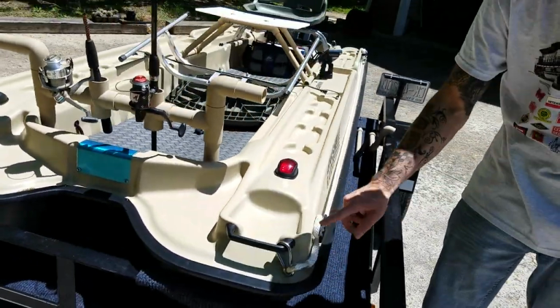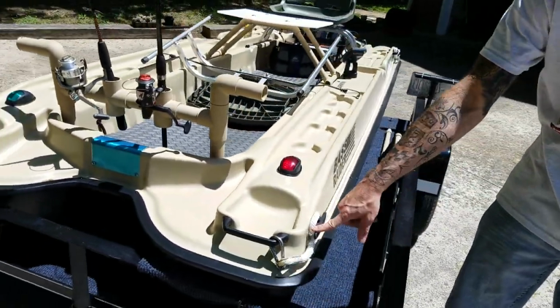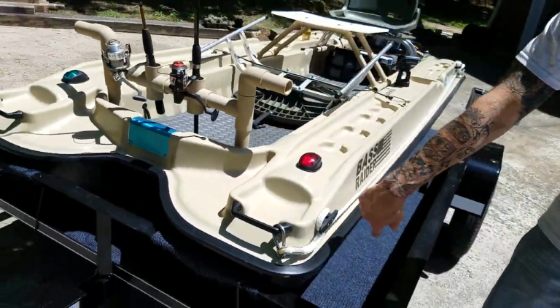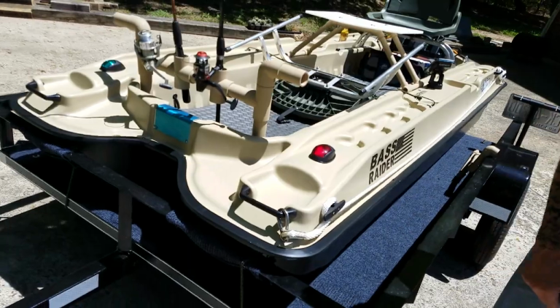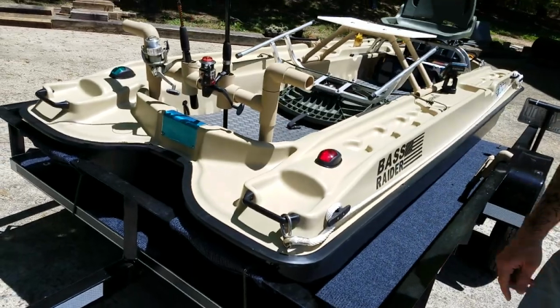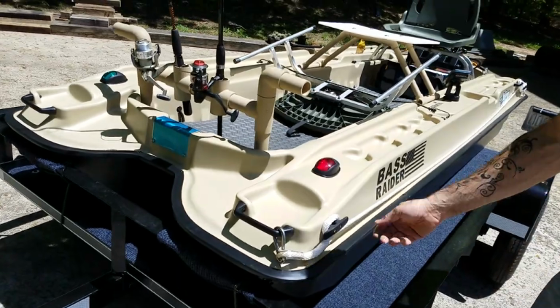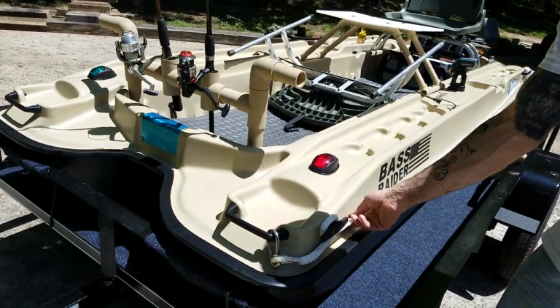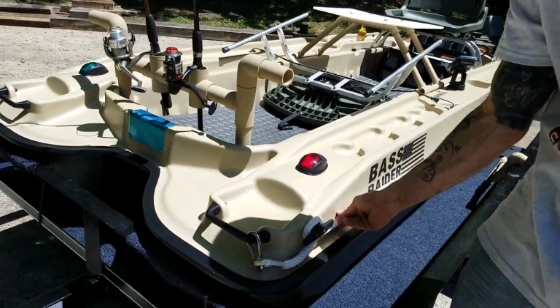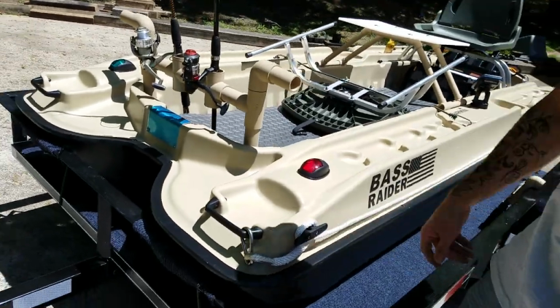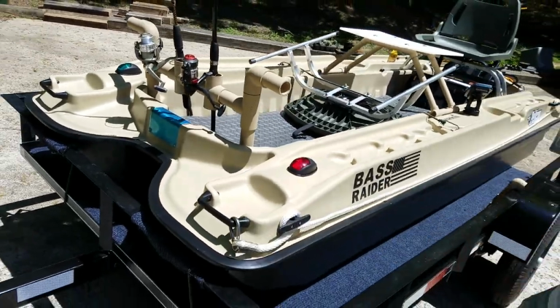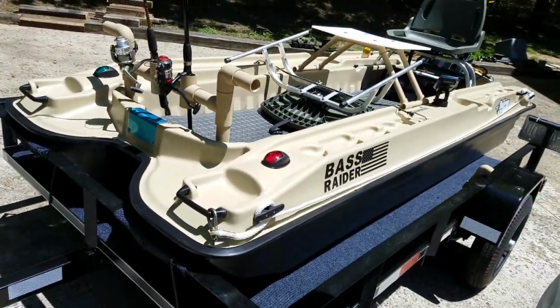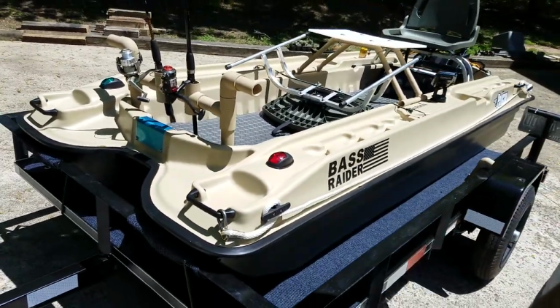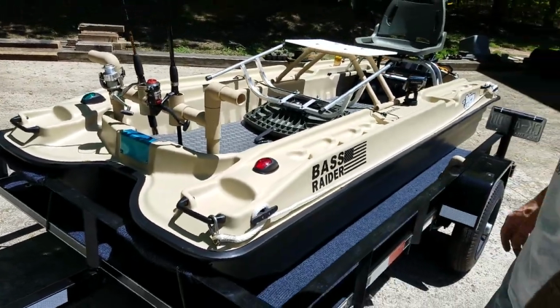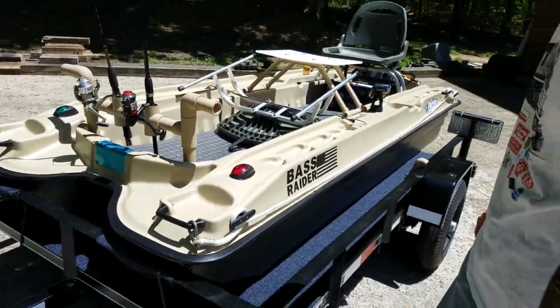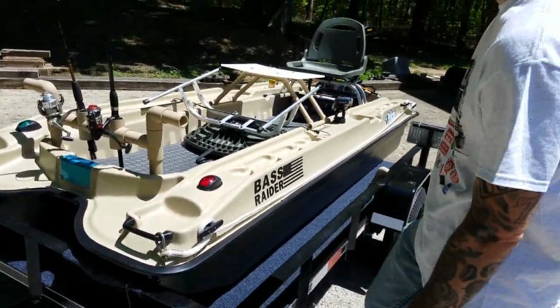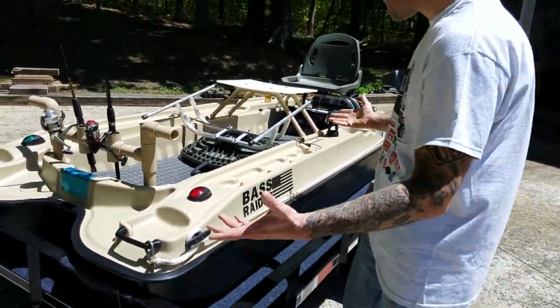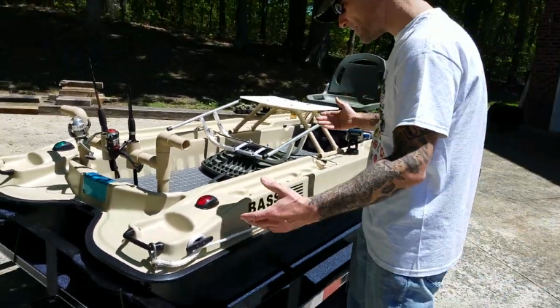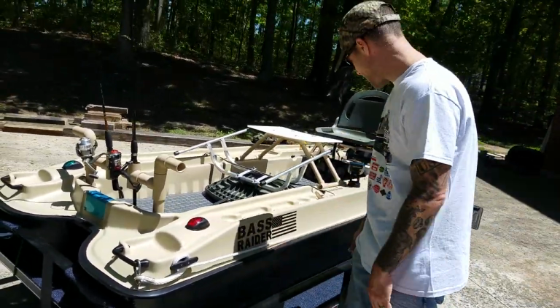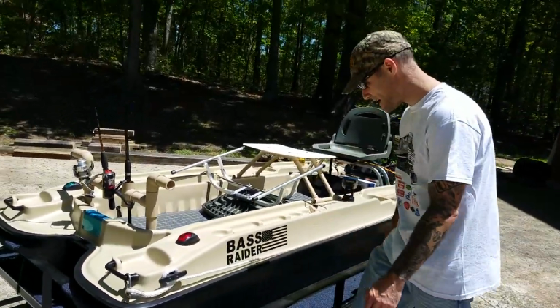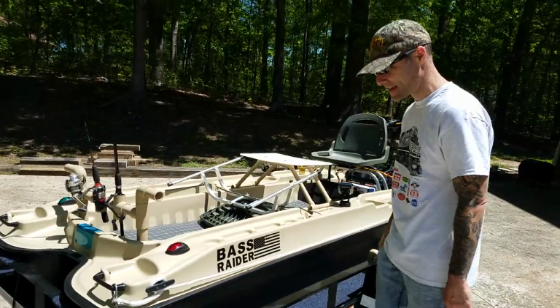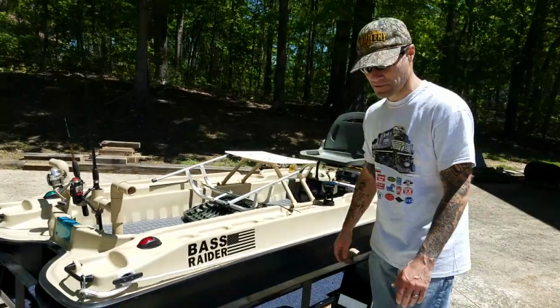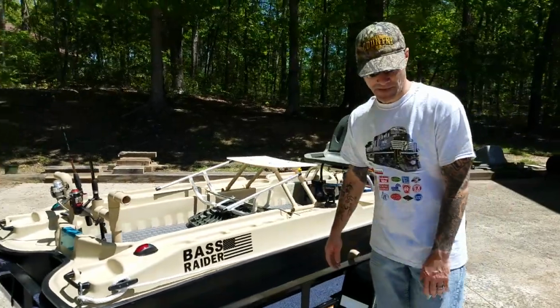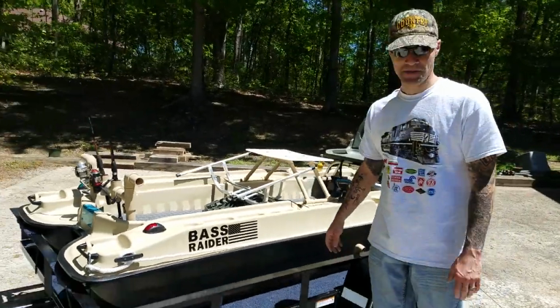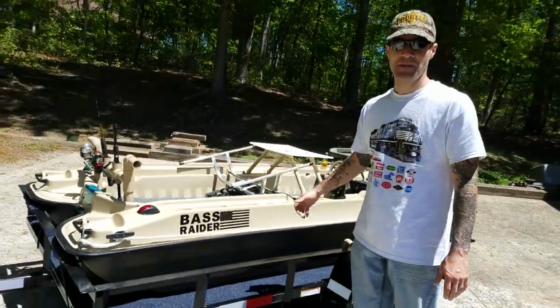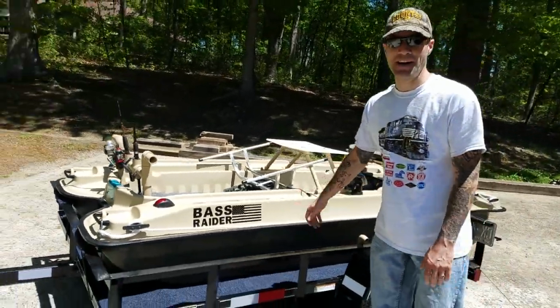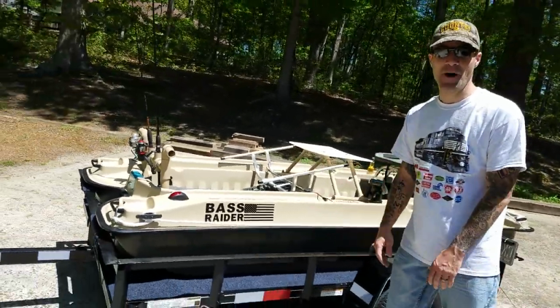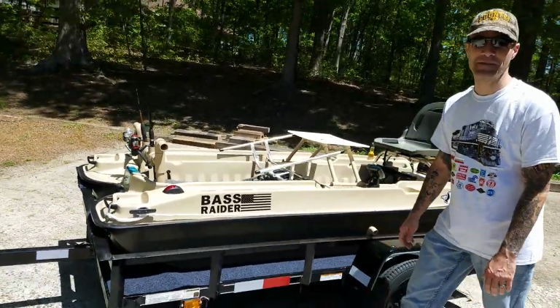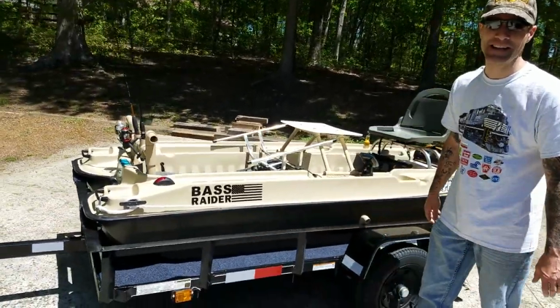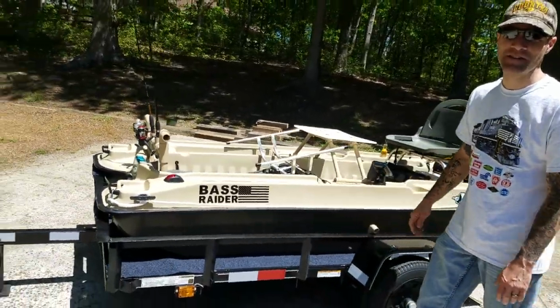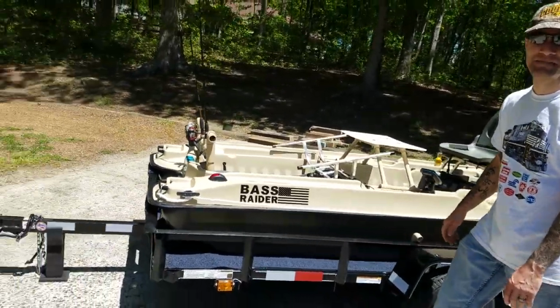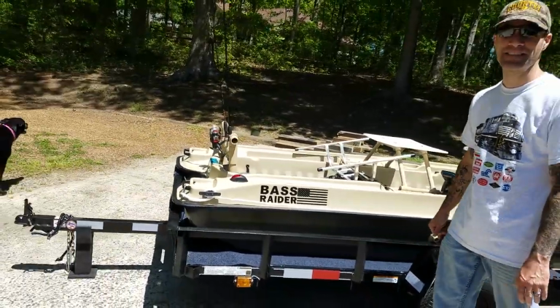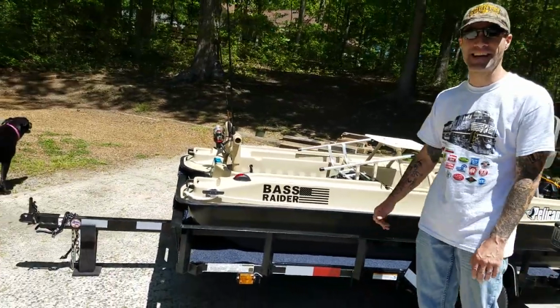These were like a buck 98 at Walmart — just some worm line holders. That's about it so far. We'll get it out on the water this week and show you guys more. Take care!